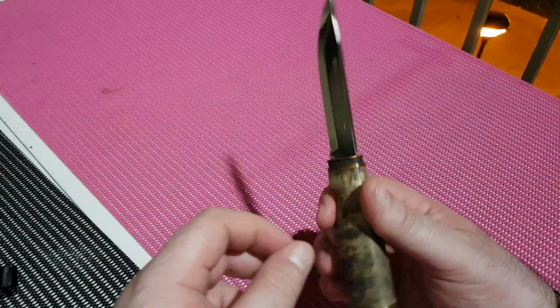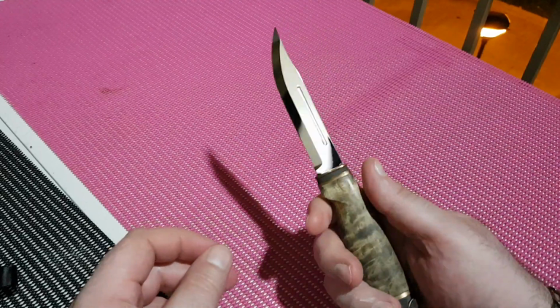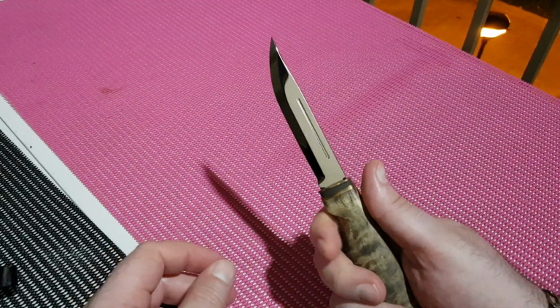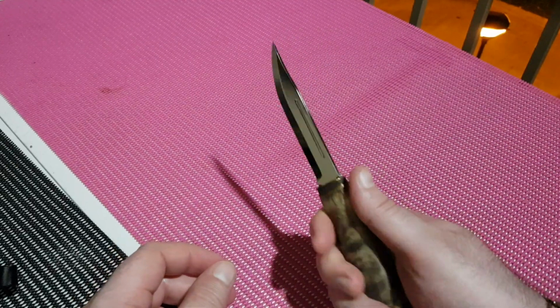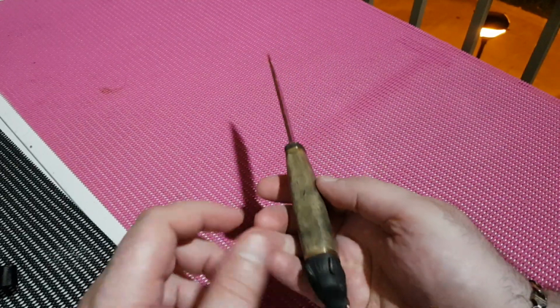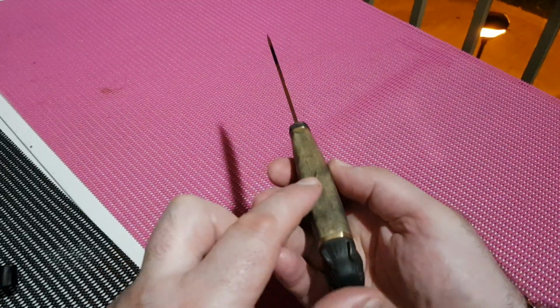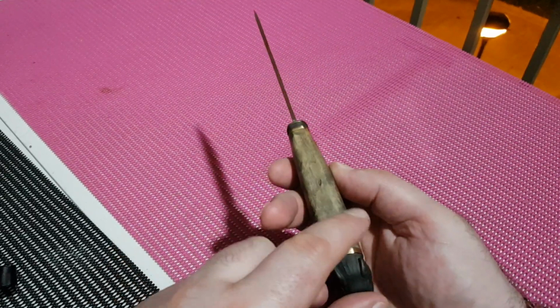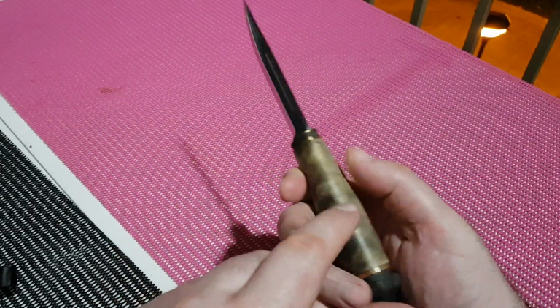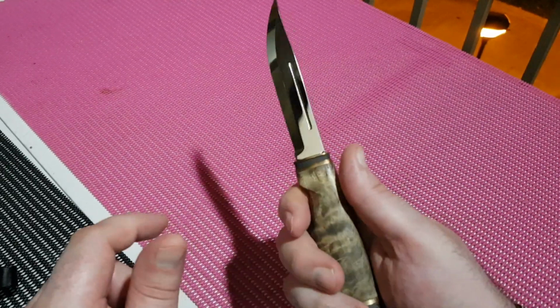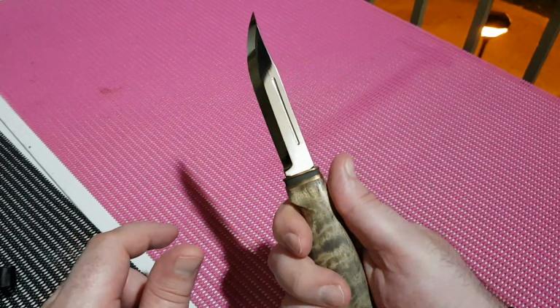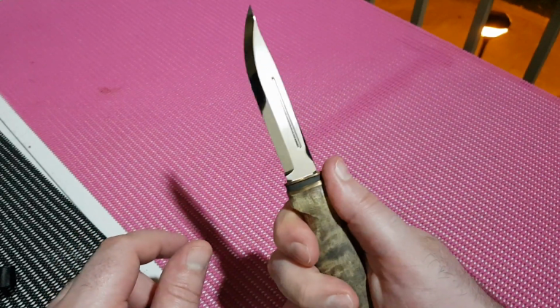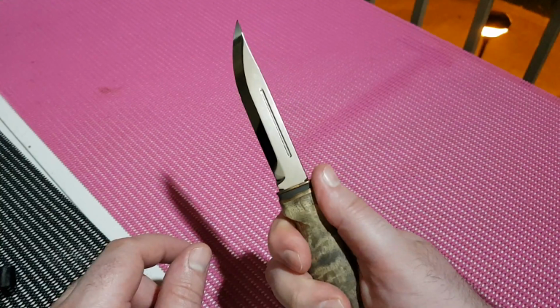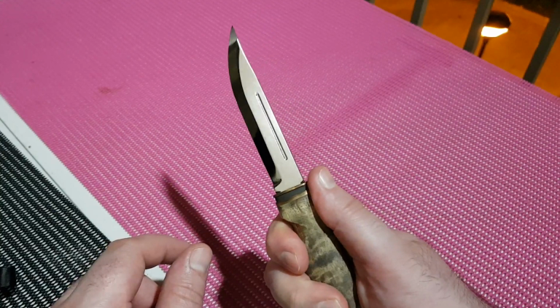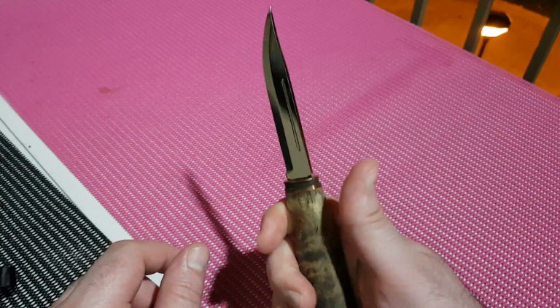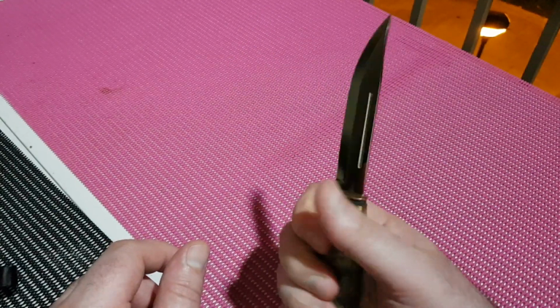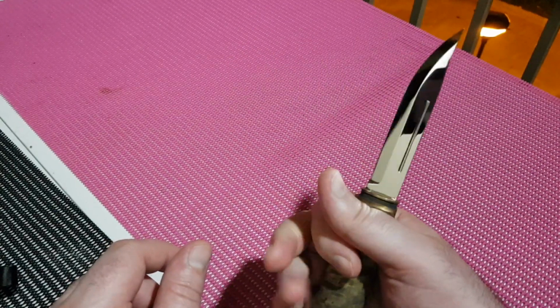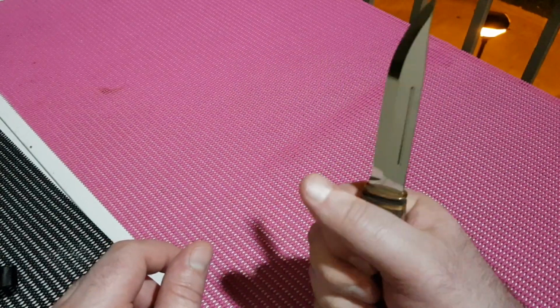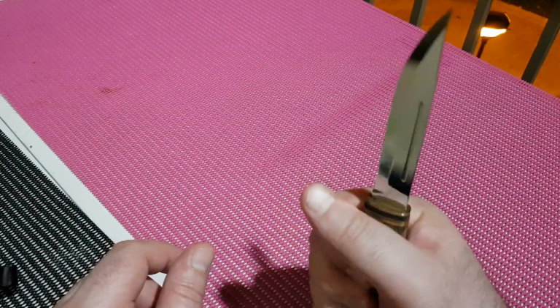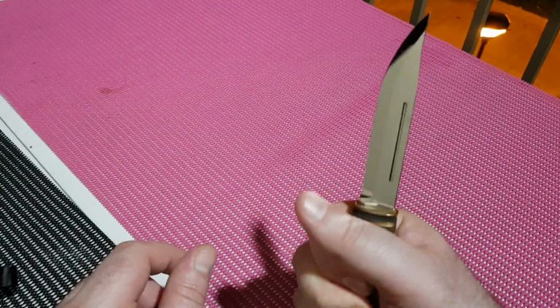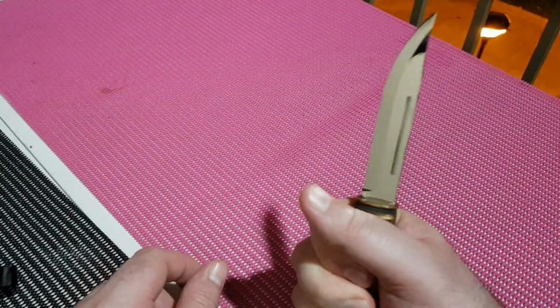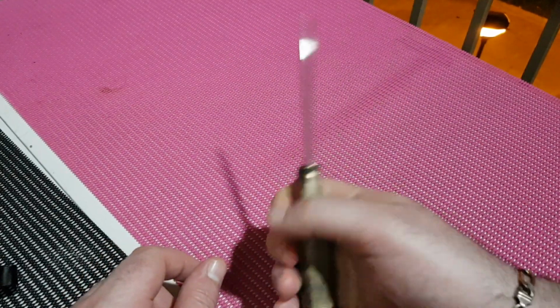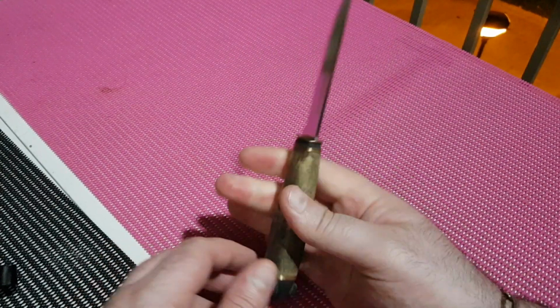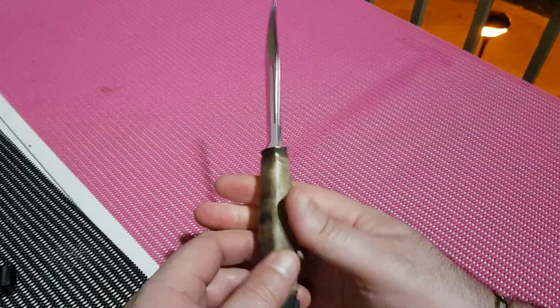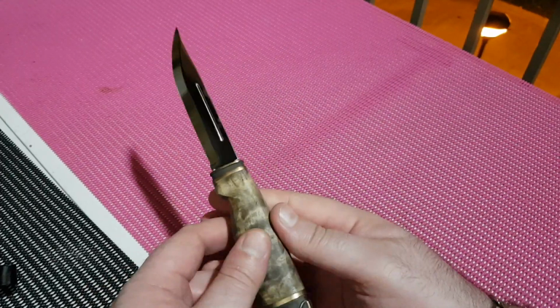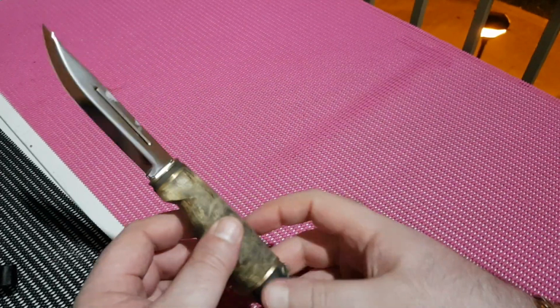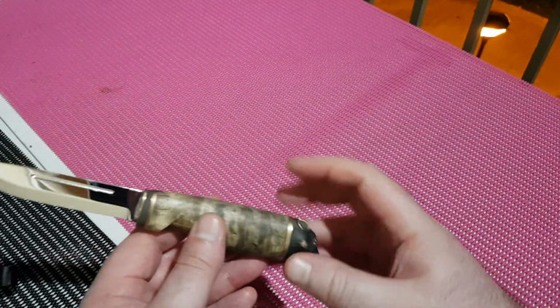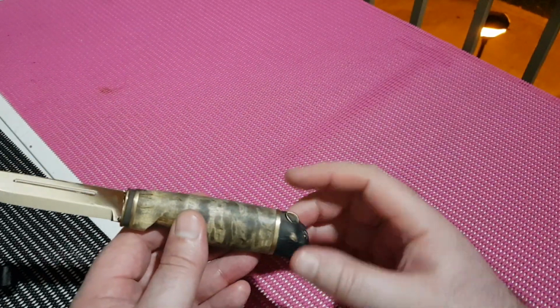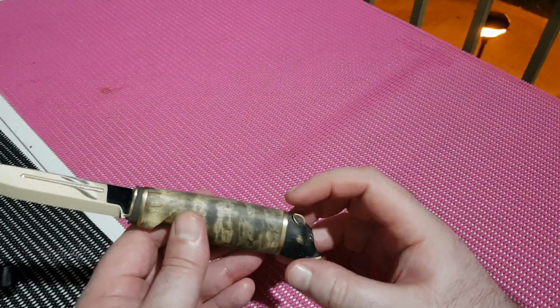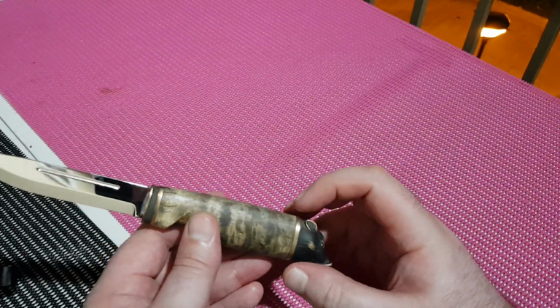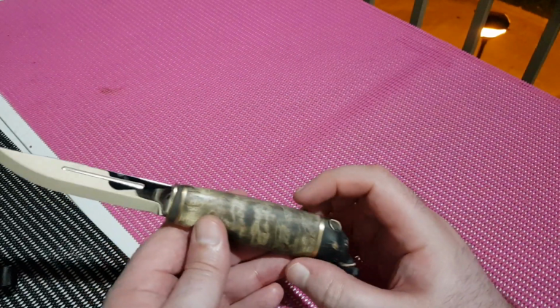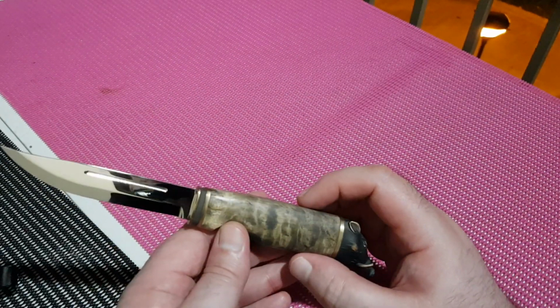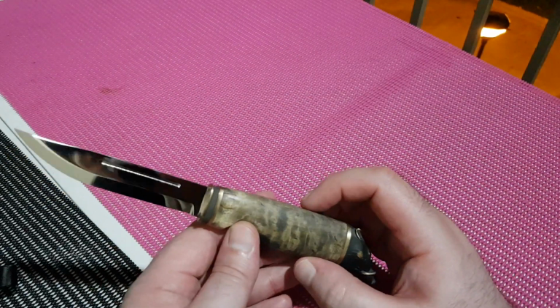I really like the handle material — the wood looks good. It's got a nice little safety area here. I like that it's flat on top; that's quite a nice feature for resting your hand, and it gives you a lot of sideways stability.